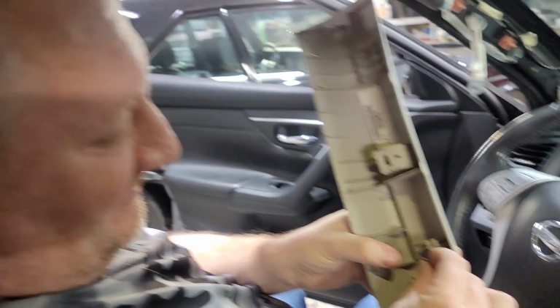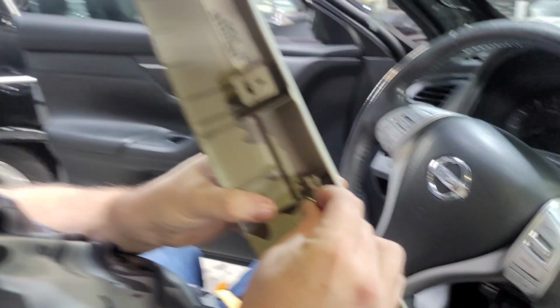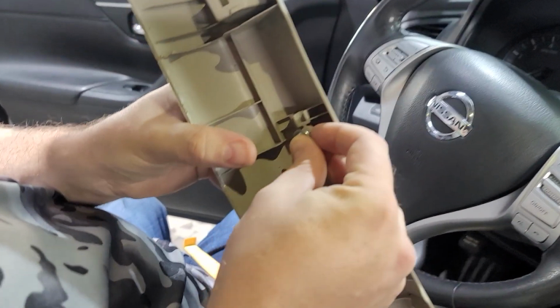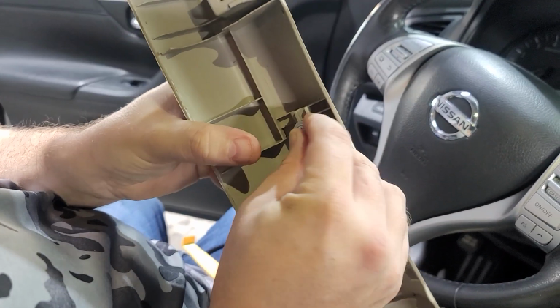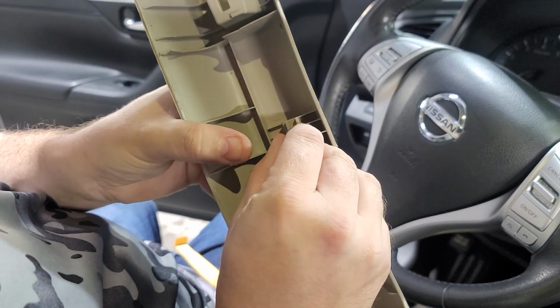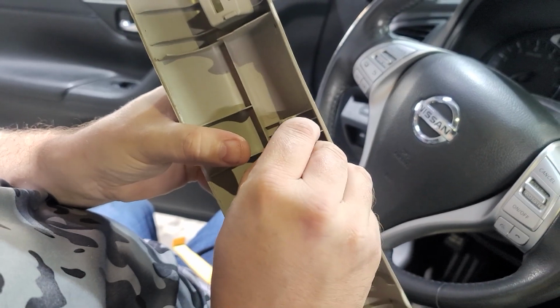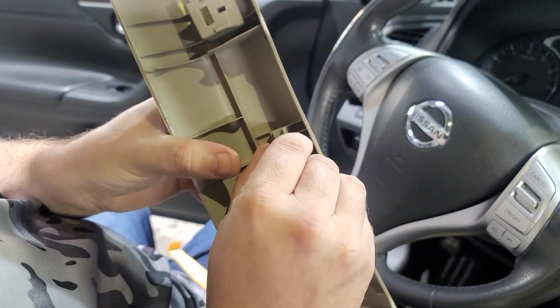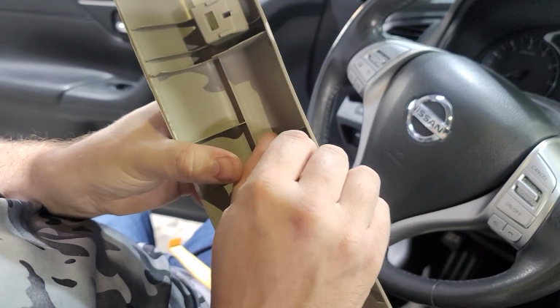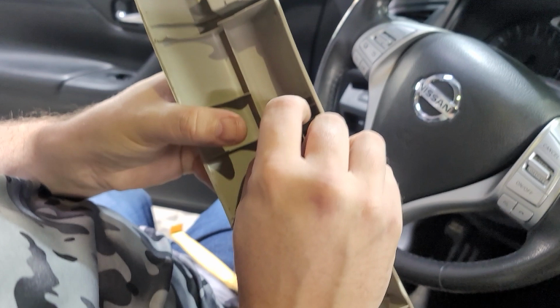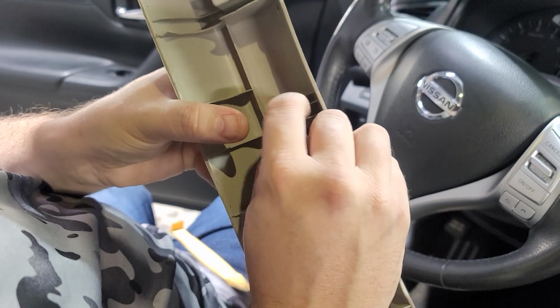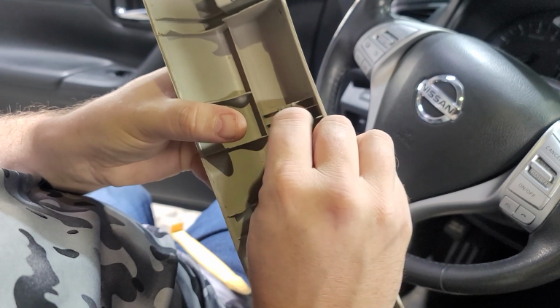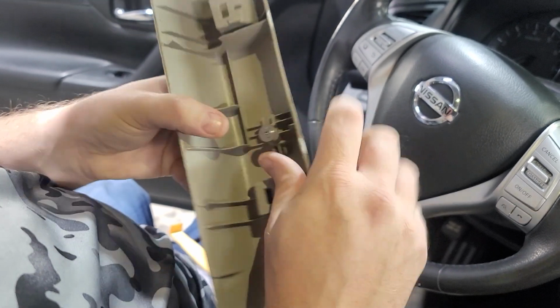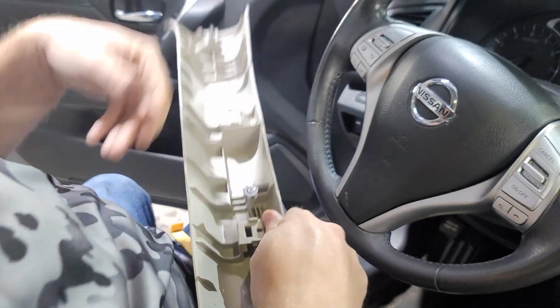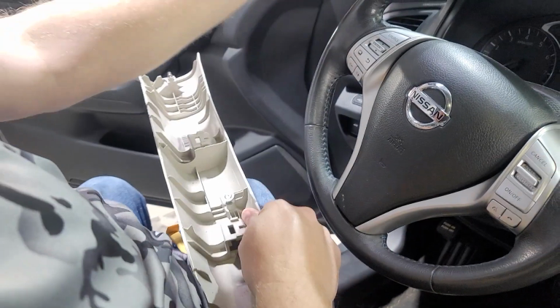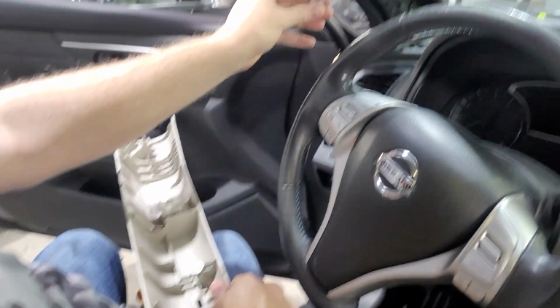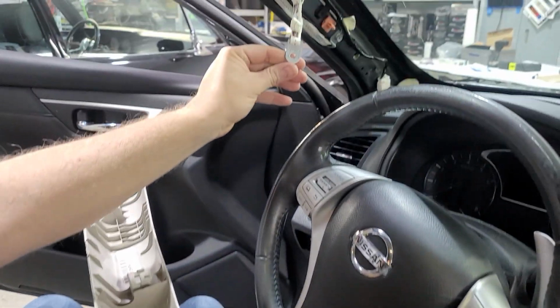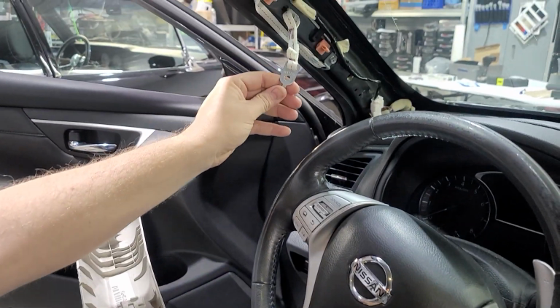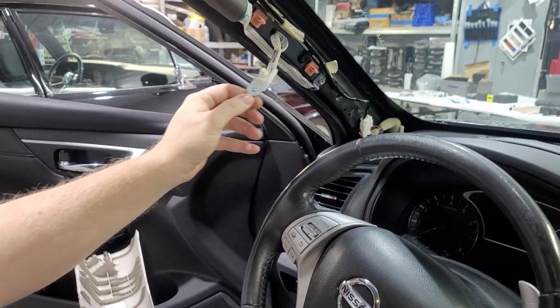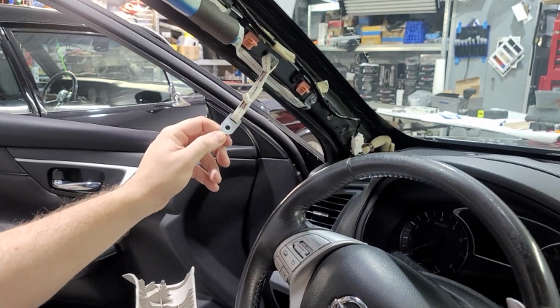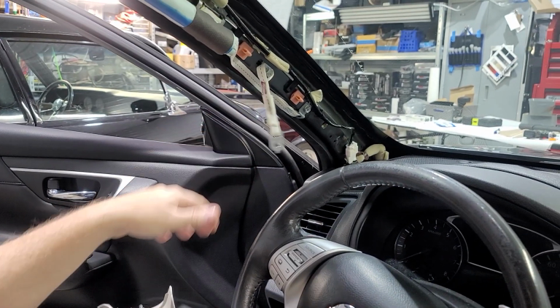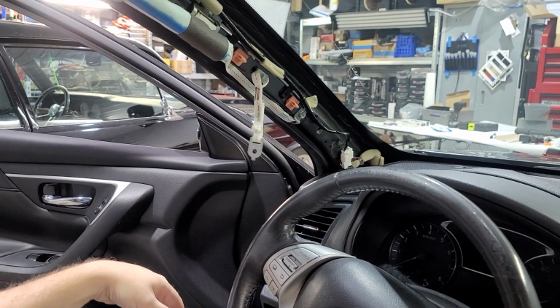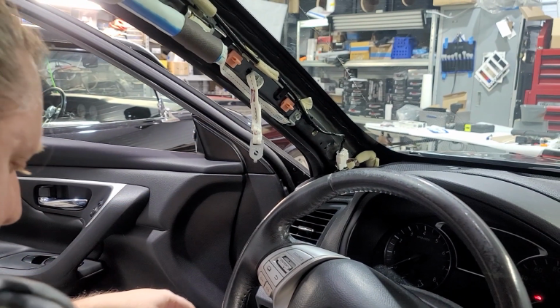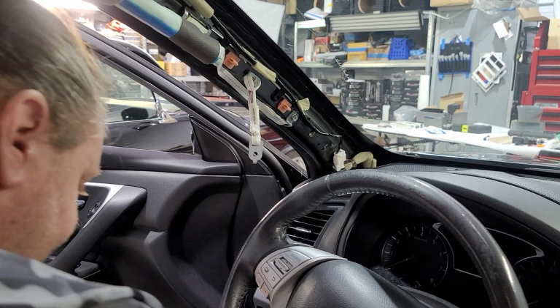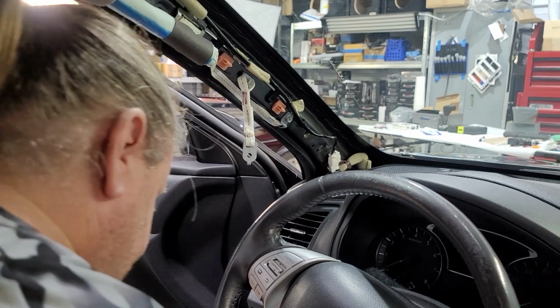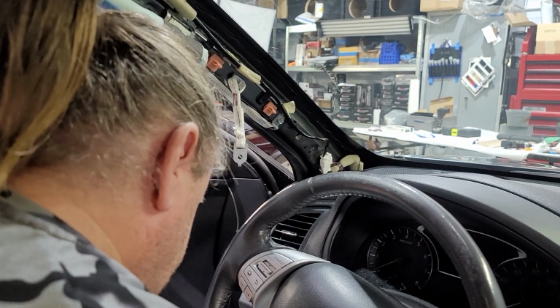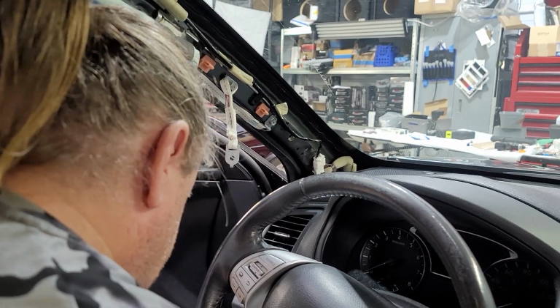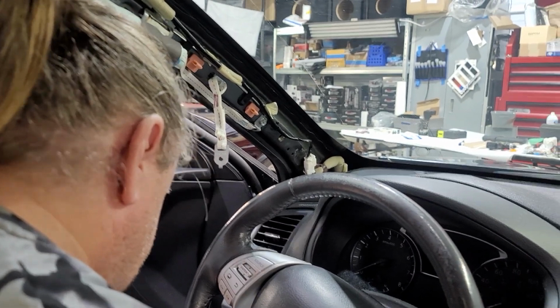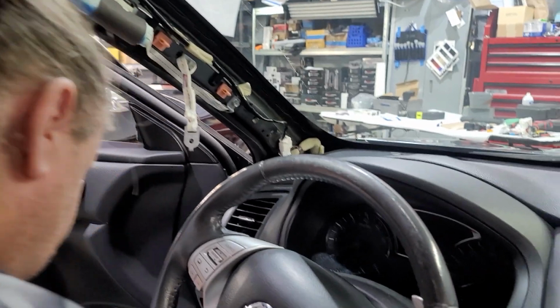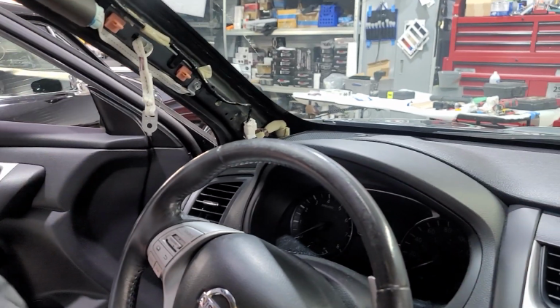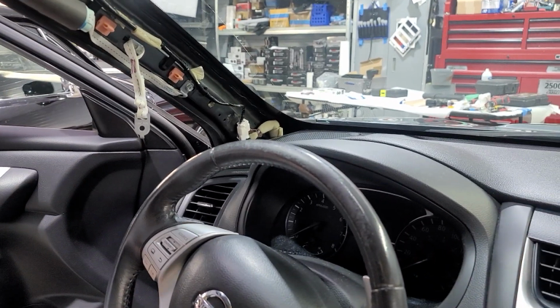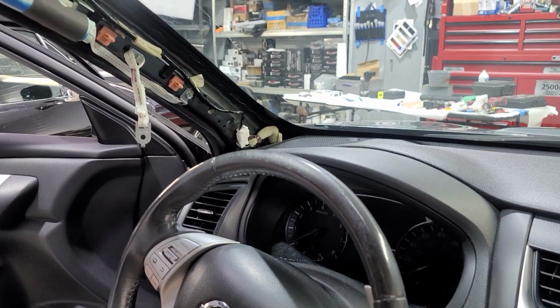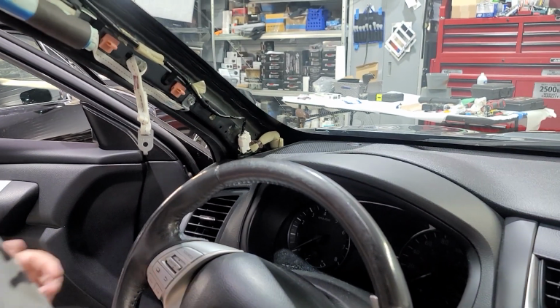There's this little hole — it has this little tab. That way it holds in there so it doesn't go flying at your face and kill you when you get into a wreck with the airbag deploying.